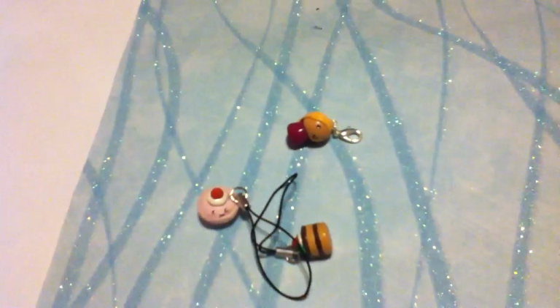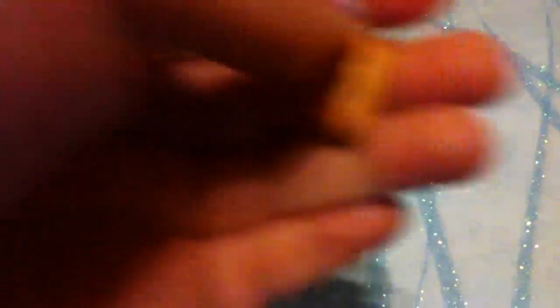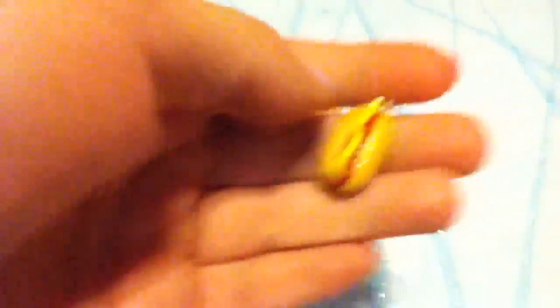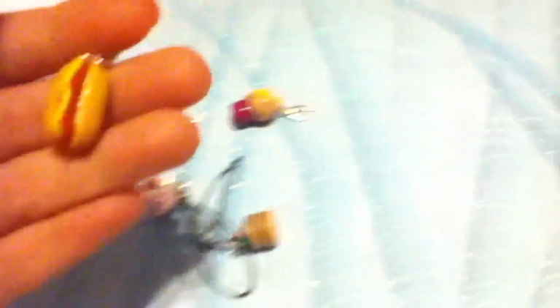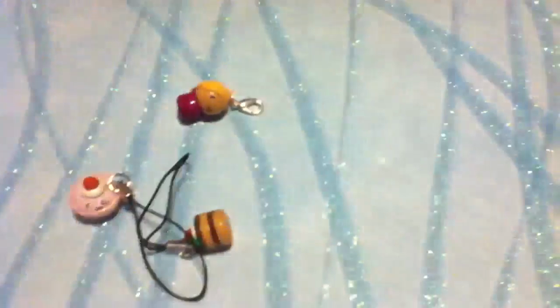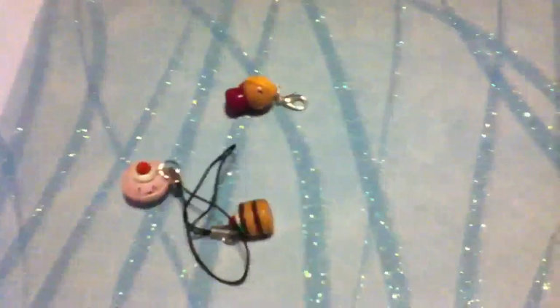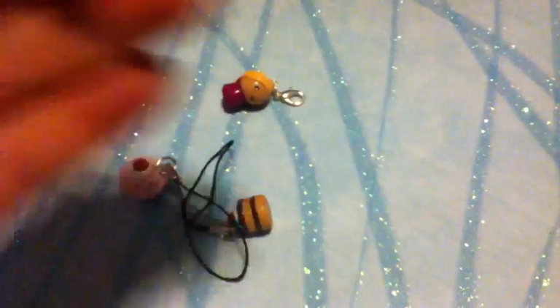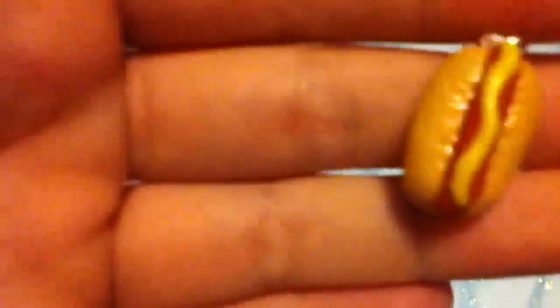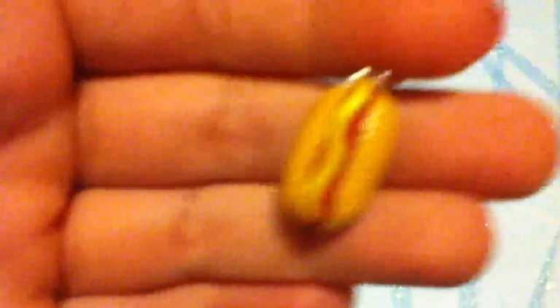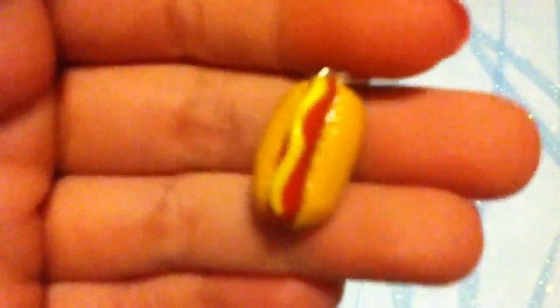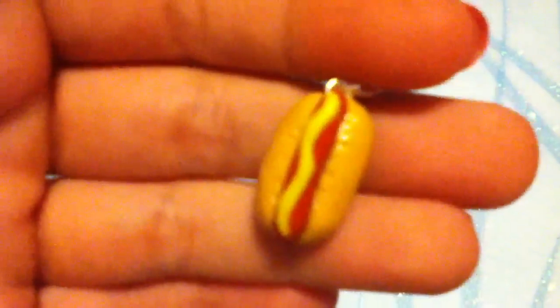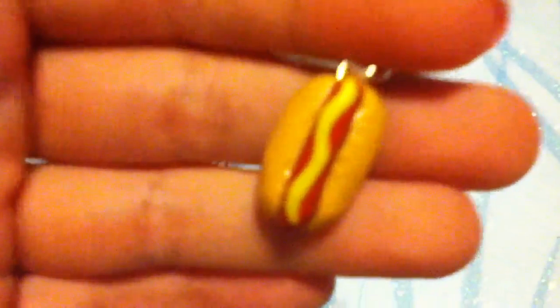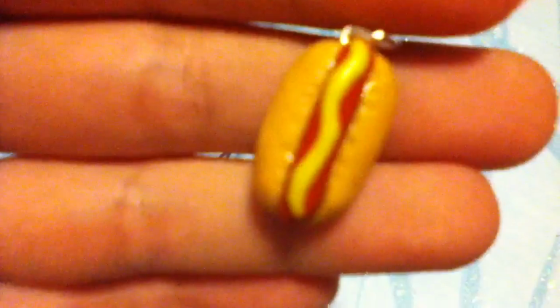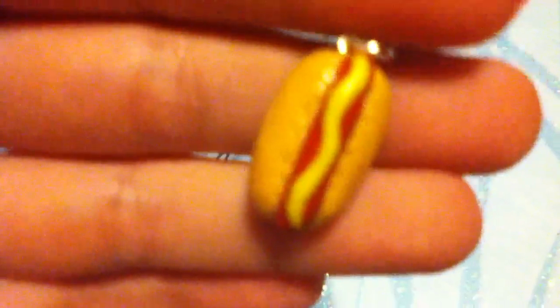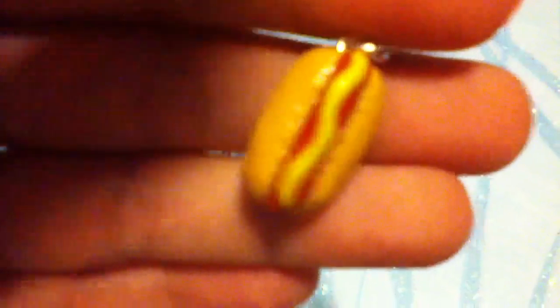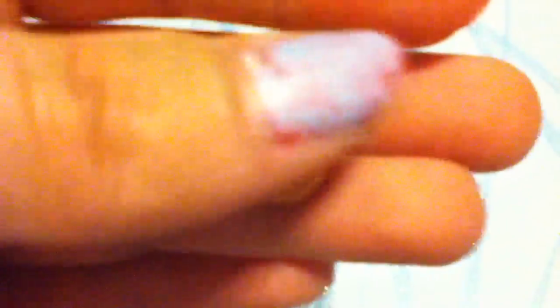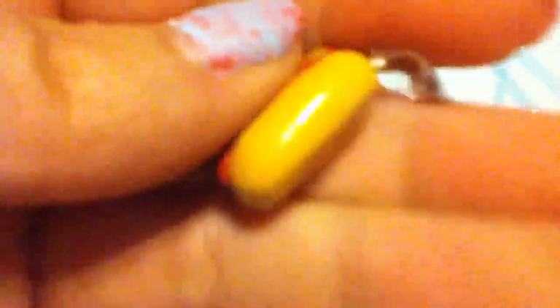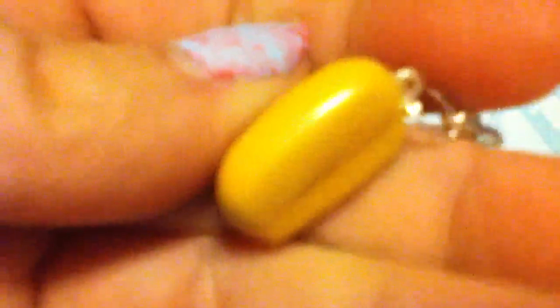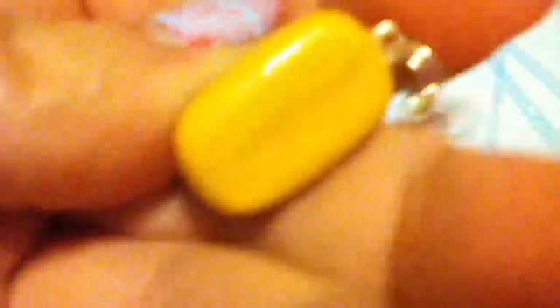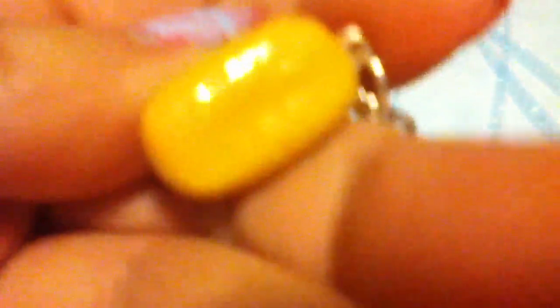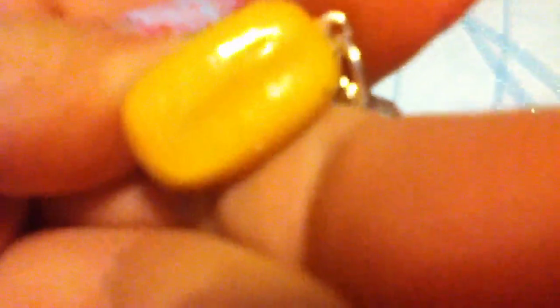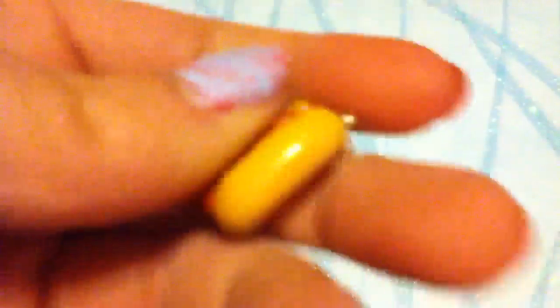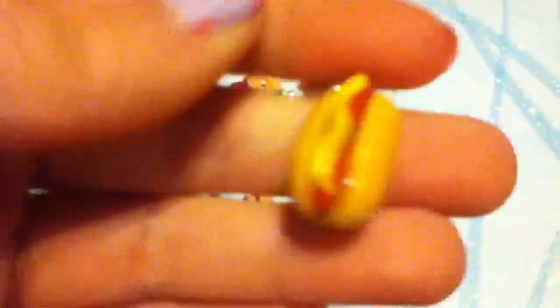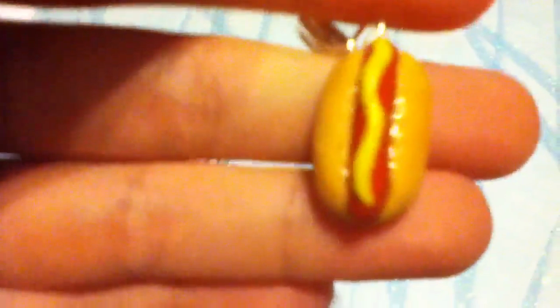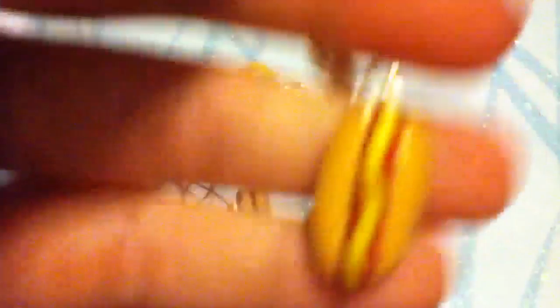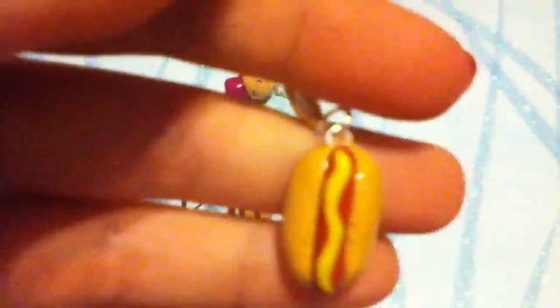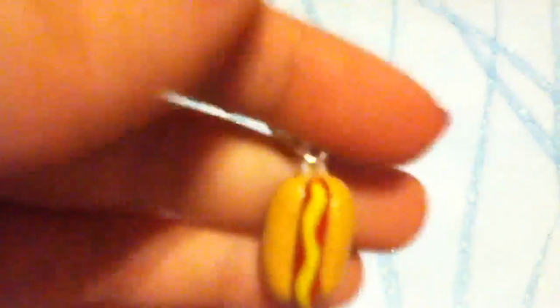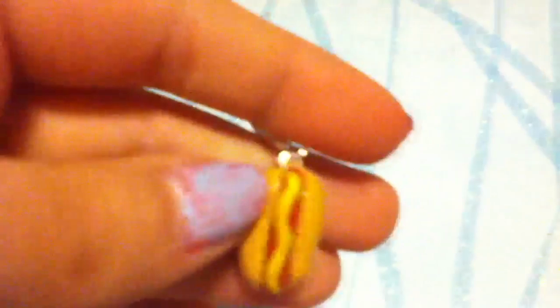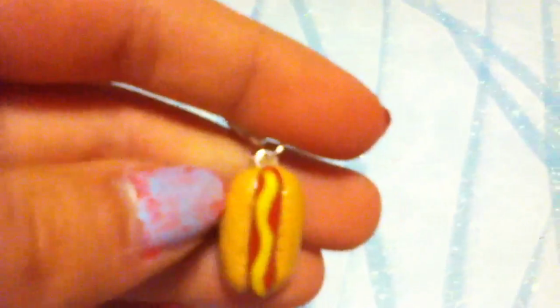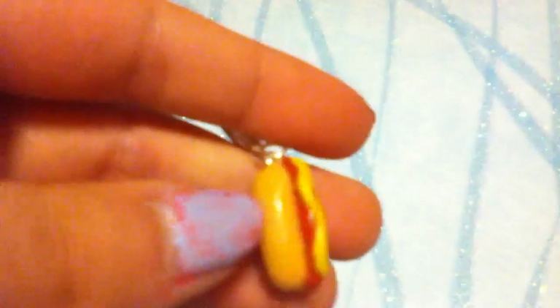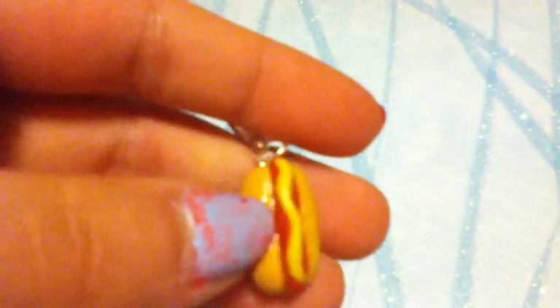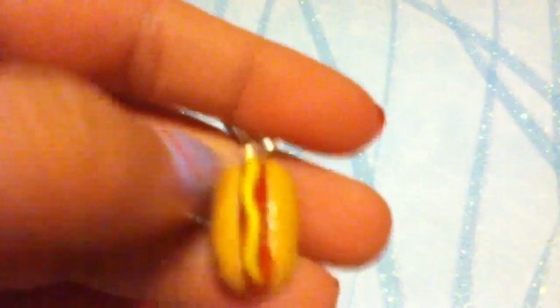Next I have this little hot dog charm, and it's really realistic. Way better pictures on my Etsy — this lighting is really bad.